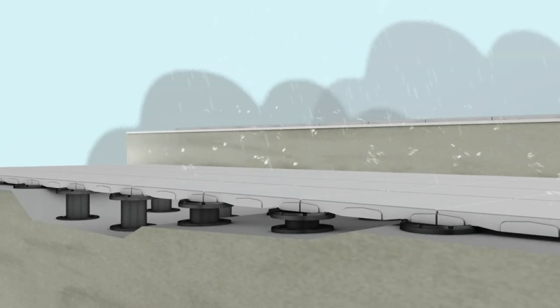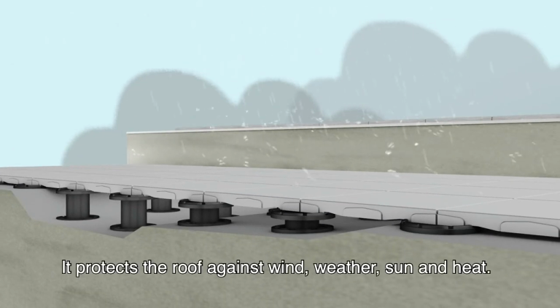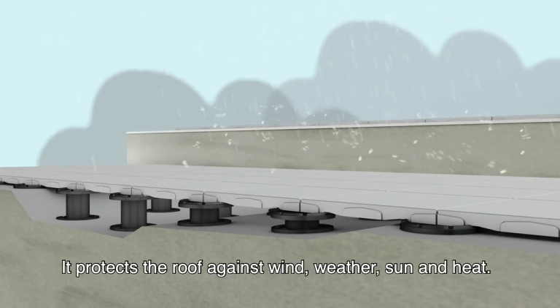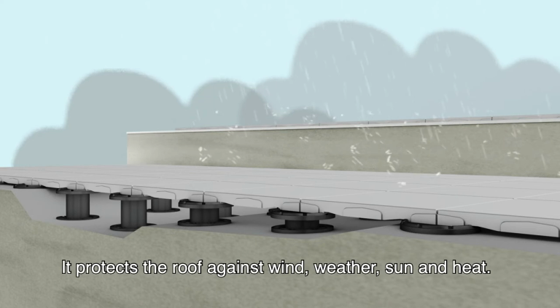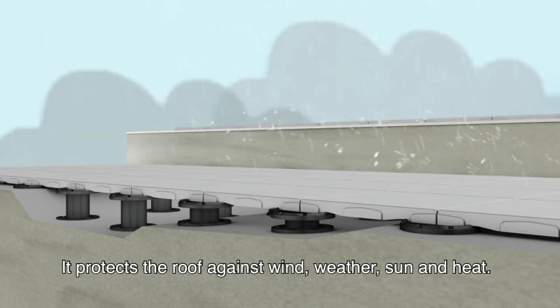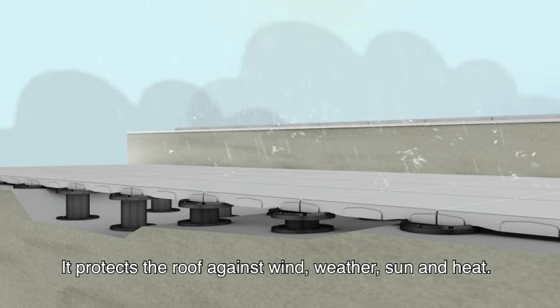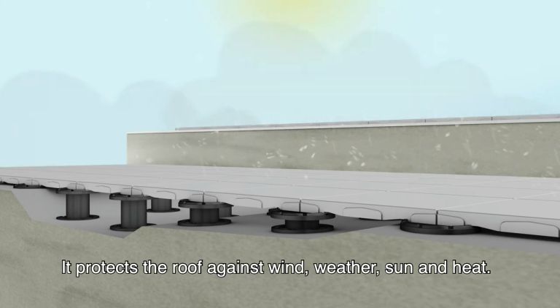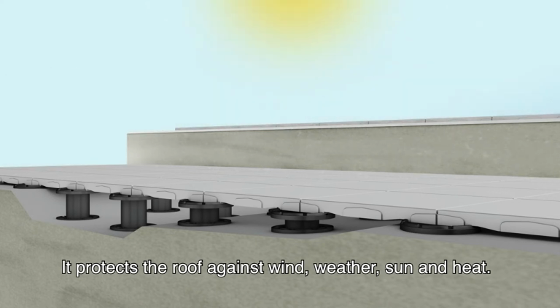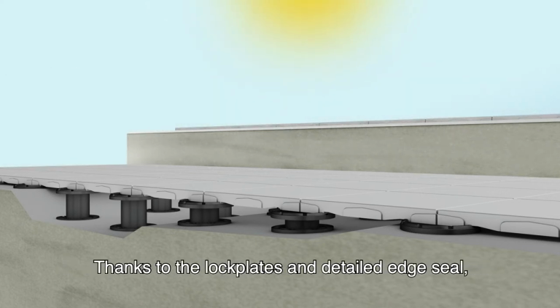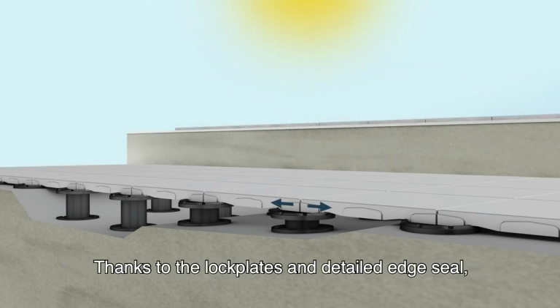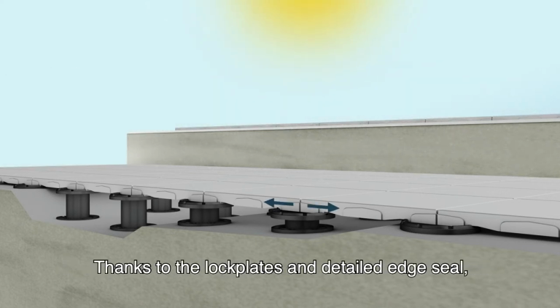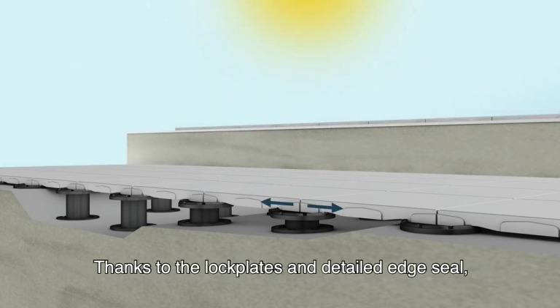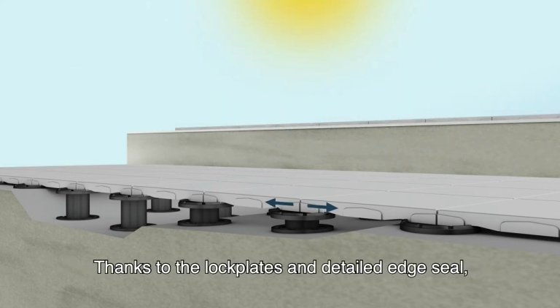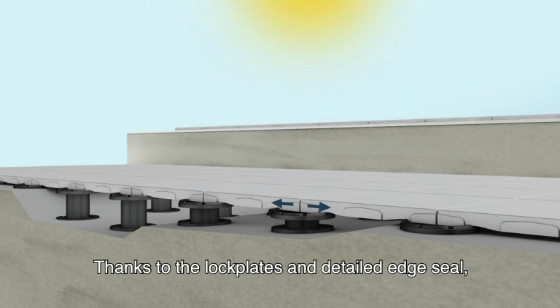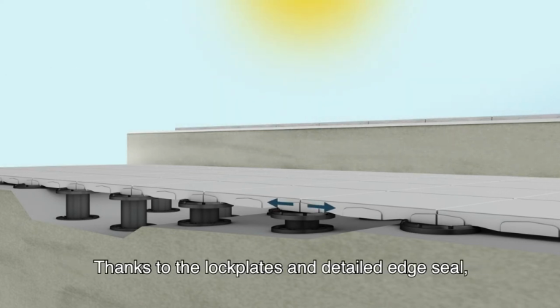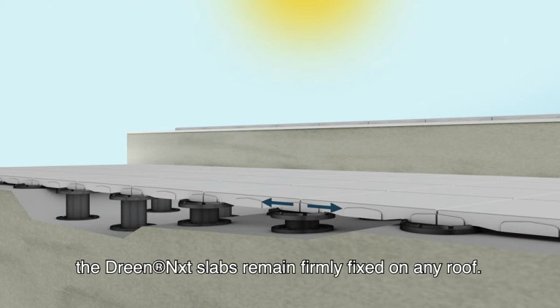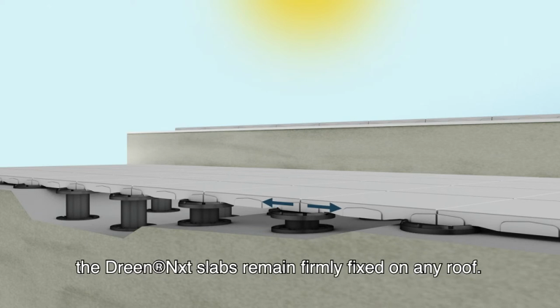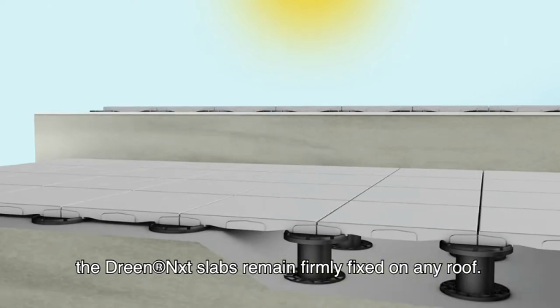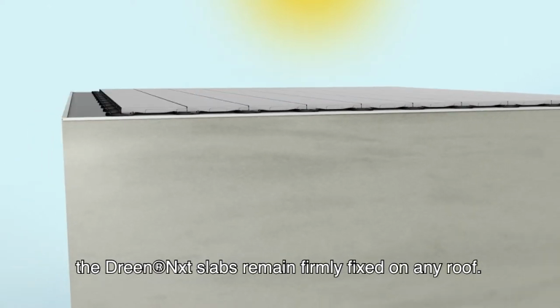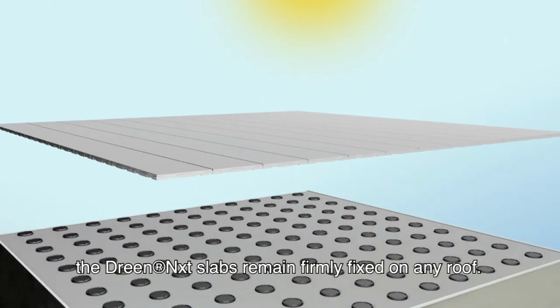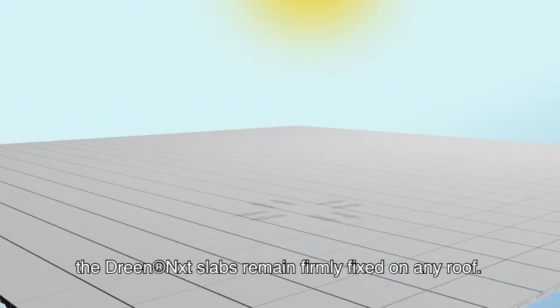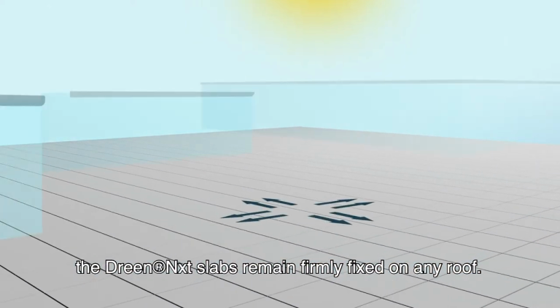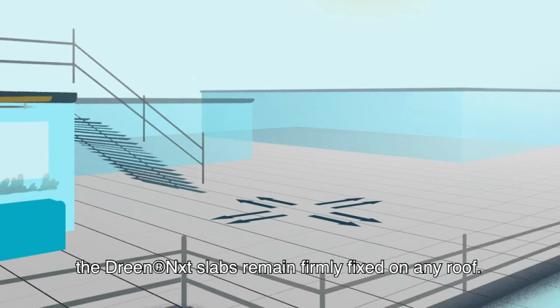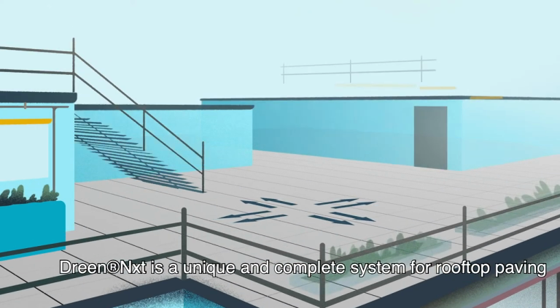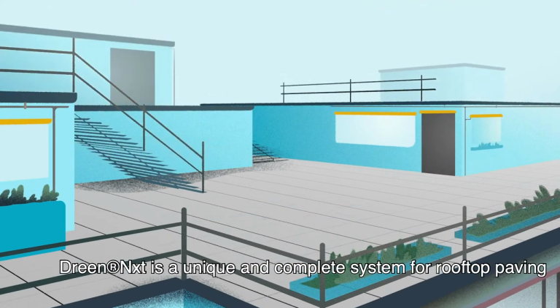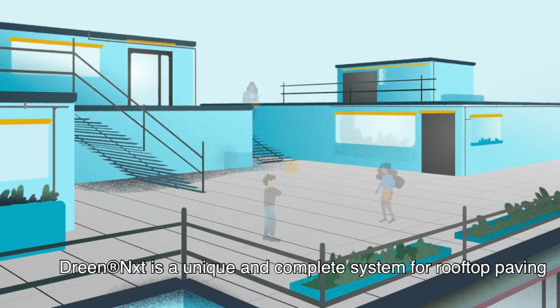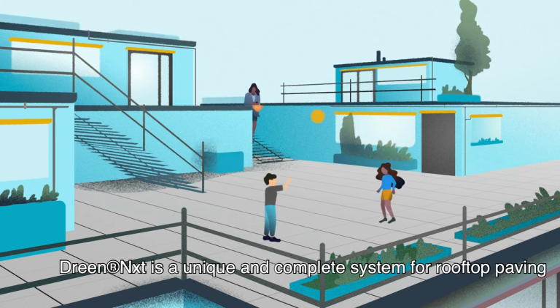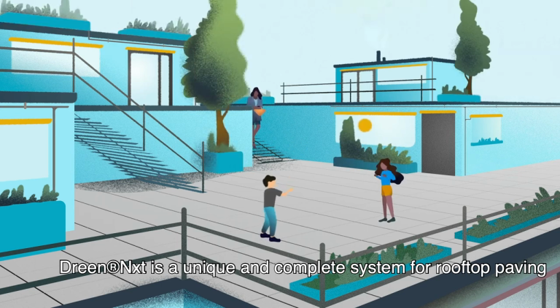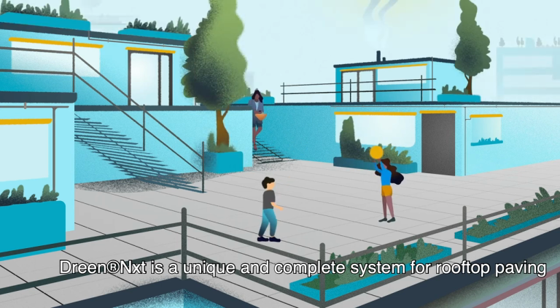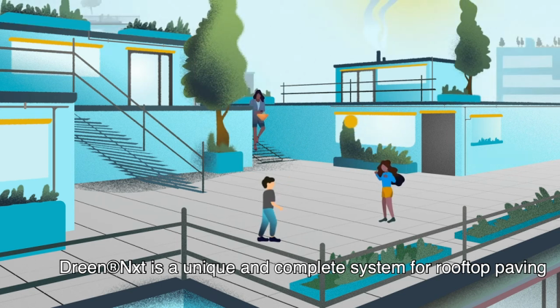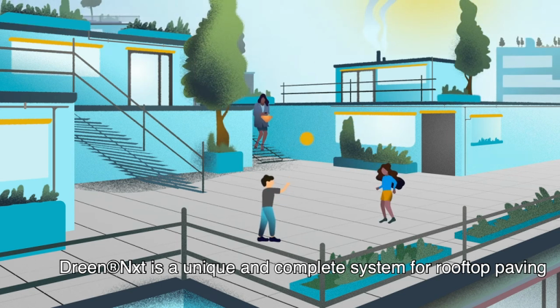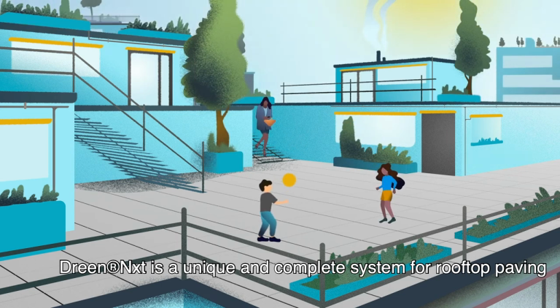It protects the roof against wind, weather, sun and heat. Thanks to the lock plates and detailed edge seal, the Dream Next slabs remain firmly fixed on any roof. Dream Next is a unique and complete system for rooftop paving.